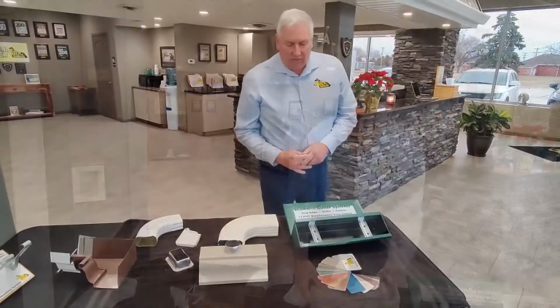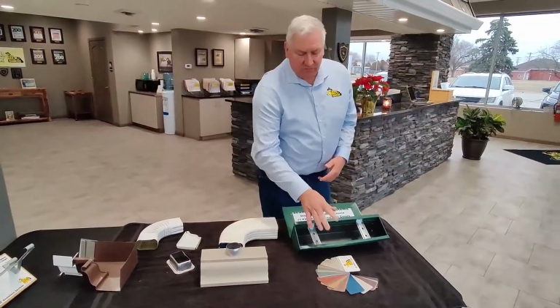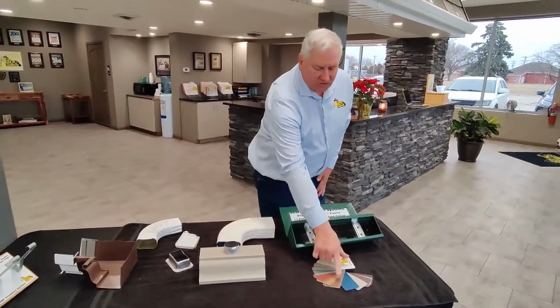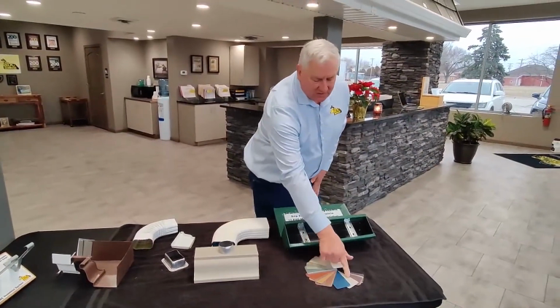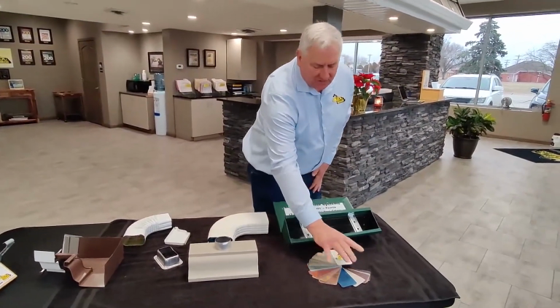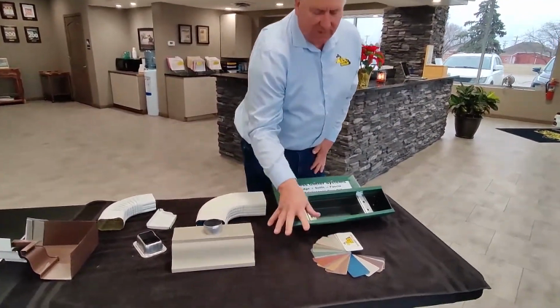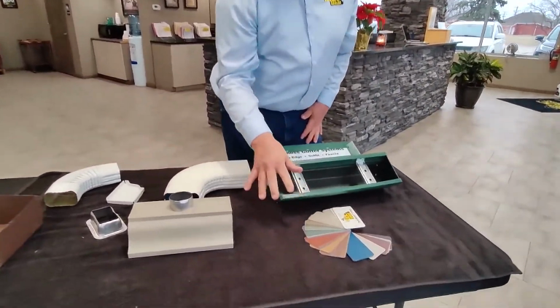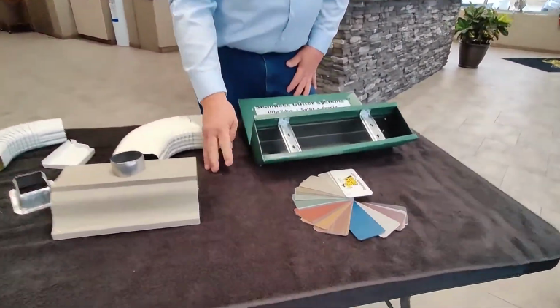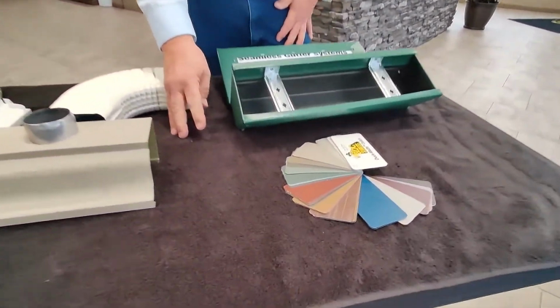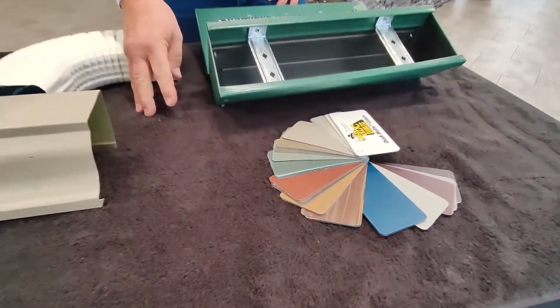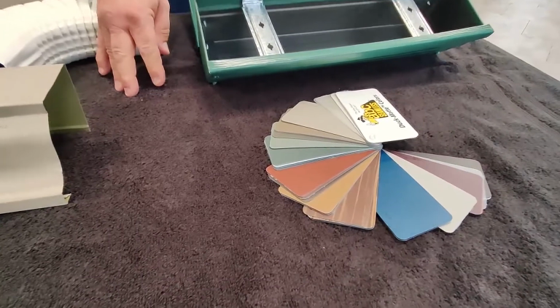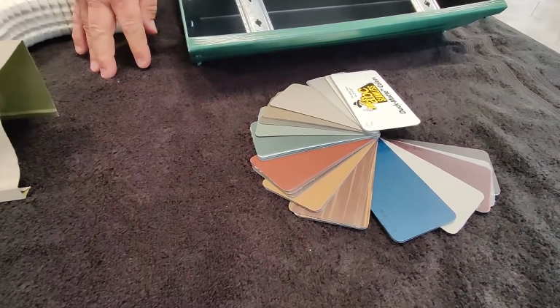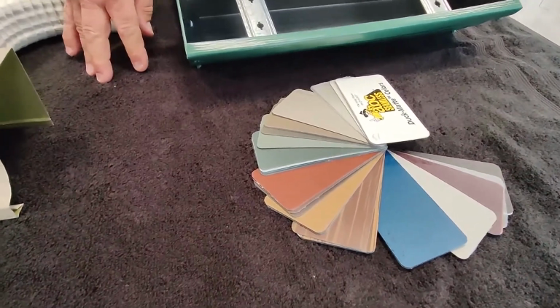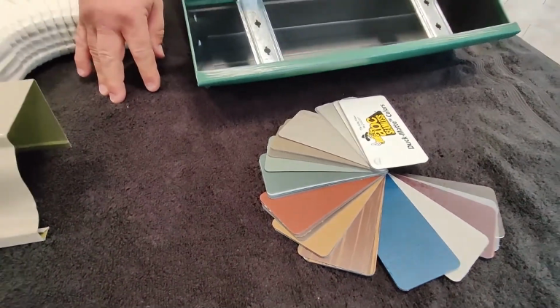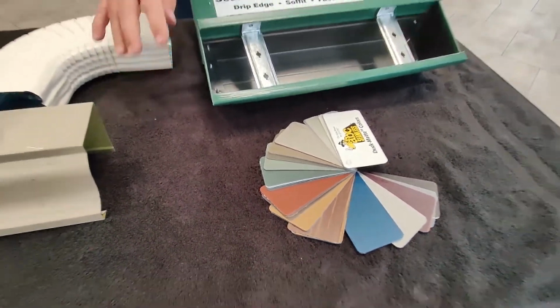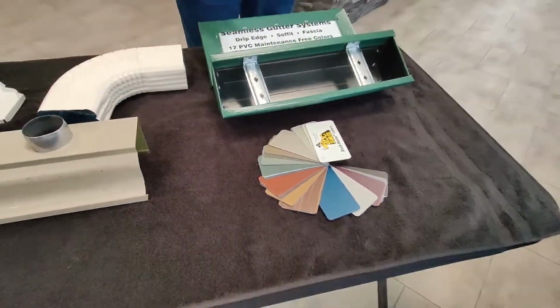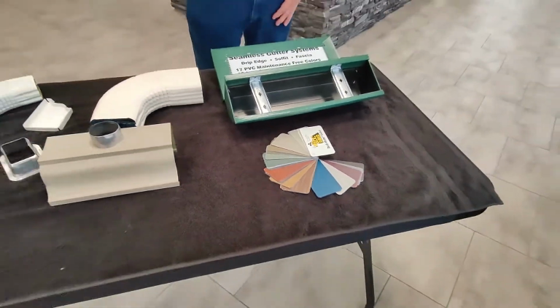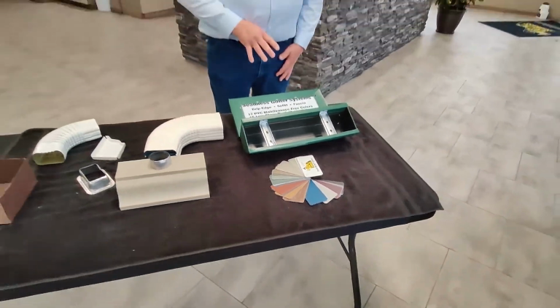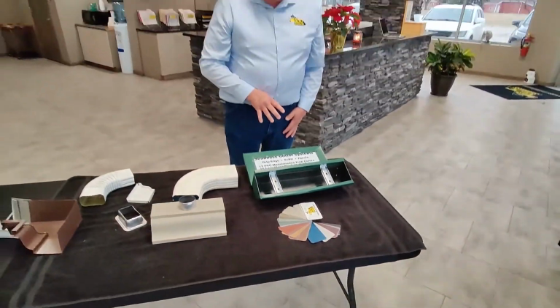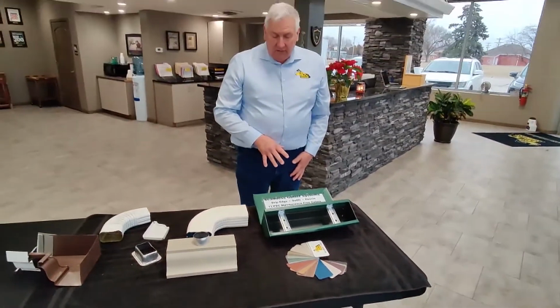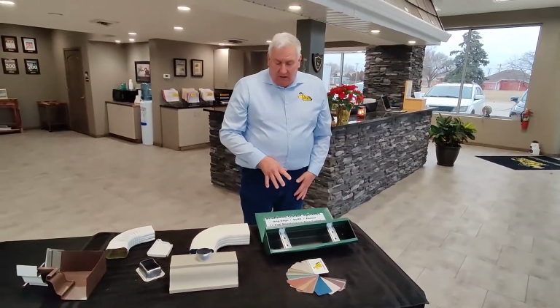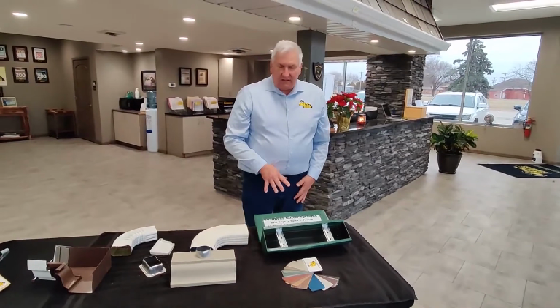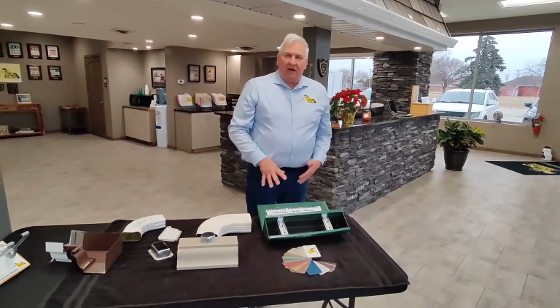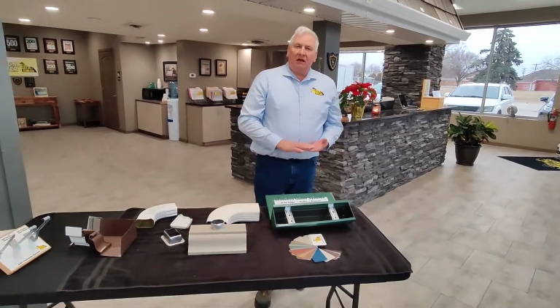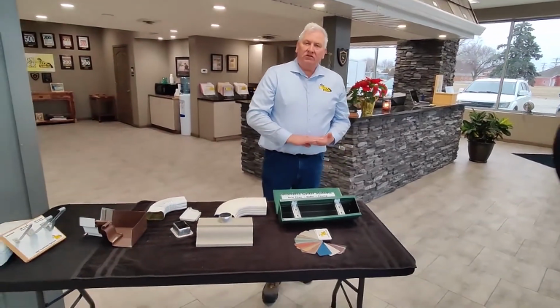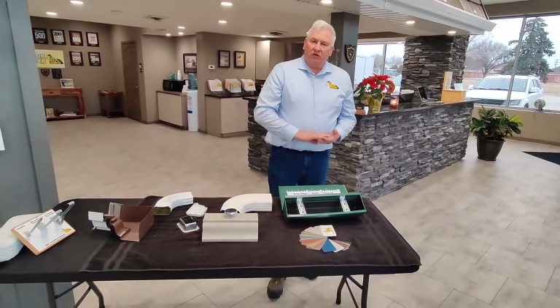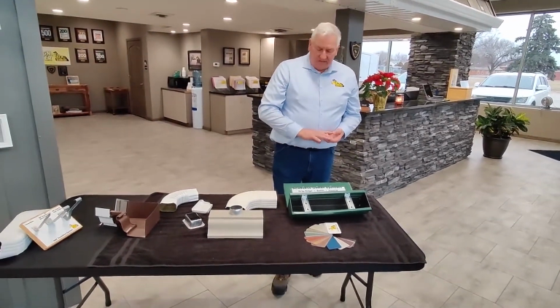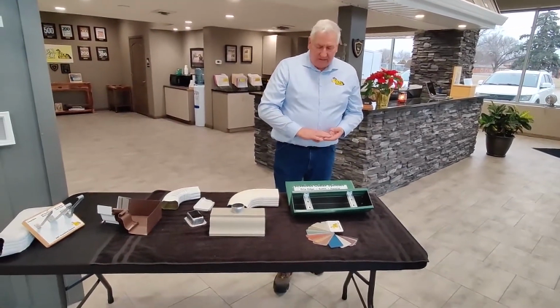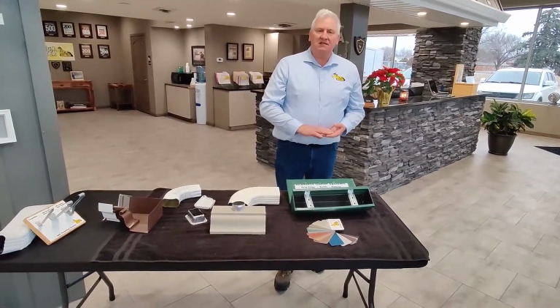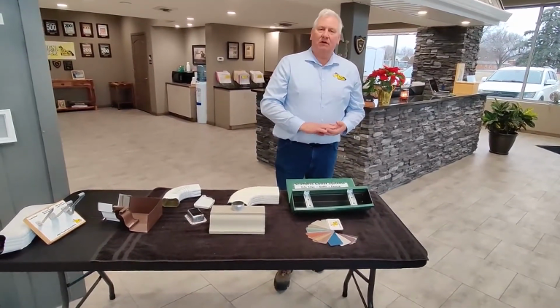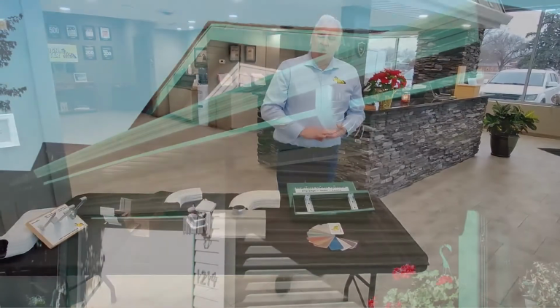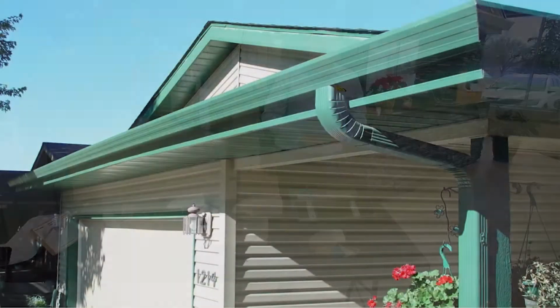We've offered some new colors just recently, and there are about 40 different colors that we can adapt to your home. When you're remodeling and trying to figure out color schemes, we've got it. It's also an eight-layer baked-on finish with corrosion resistance, and it does come with a strong warranty.